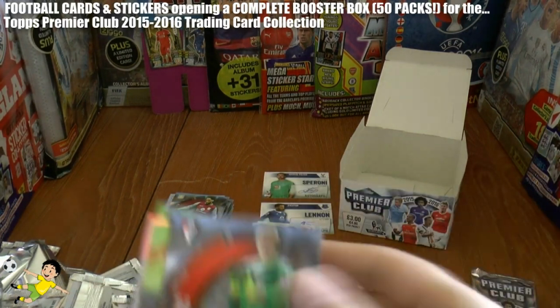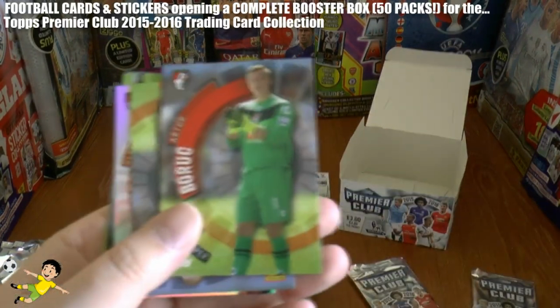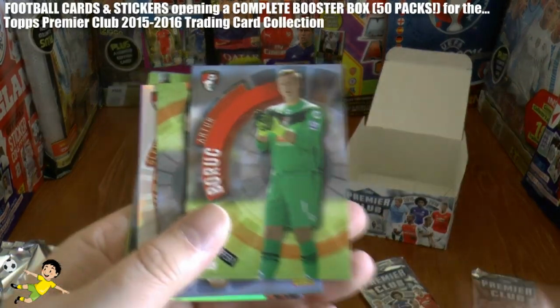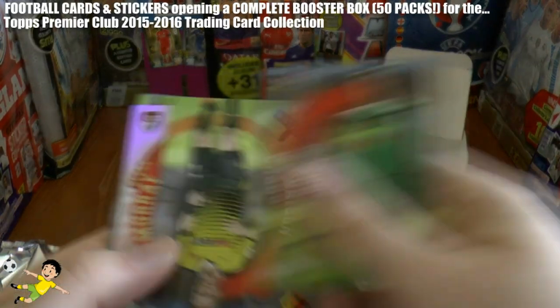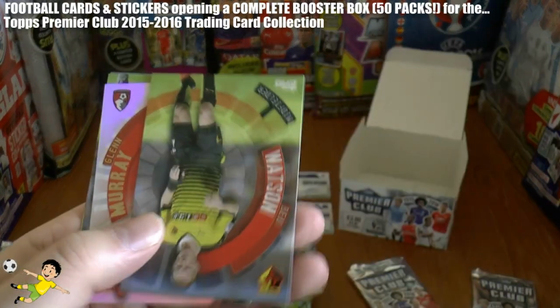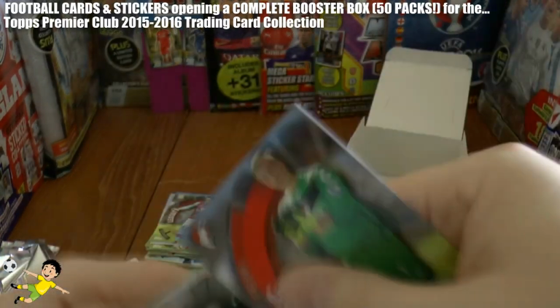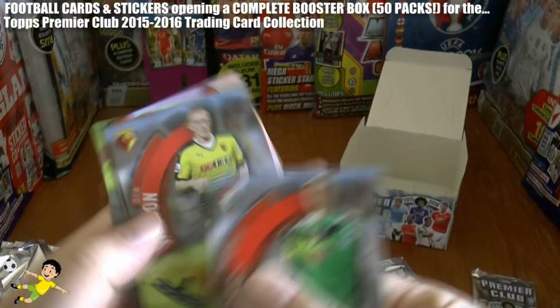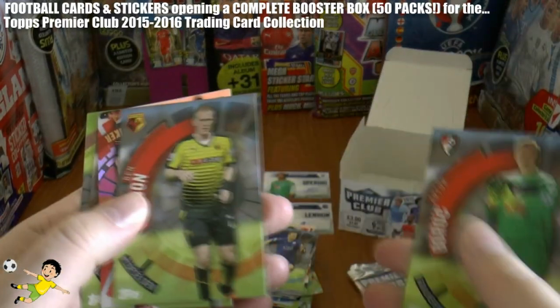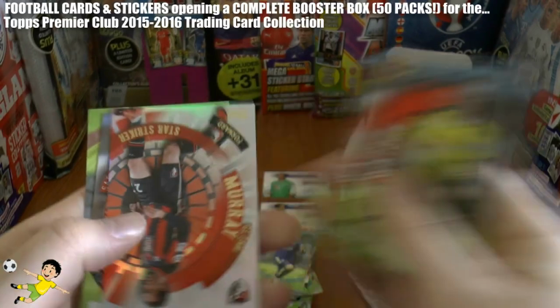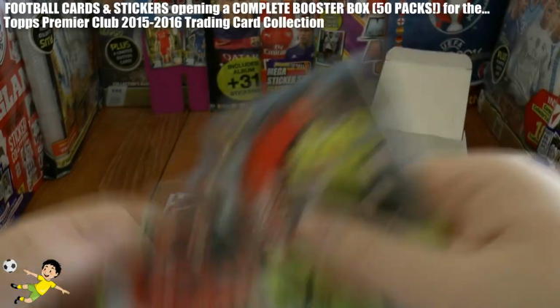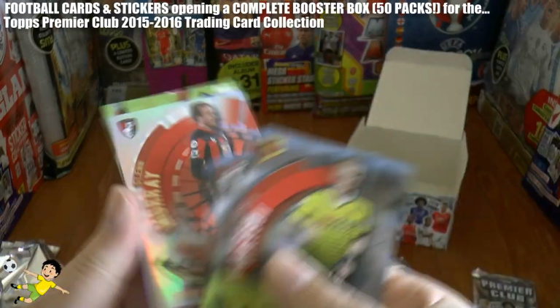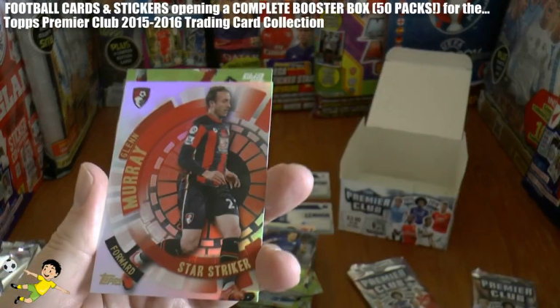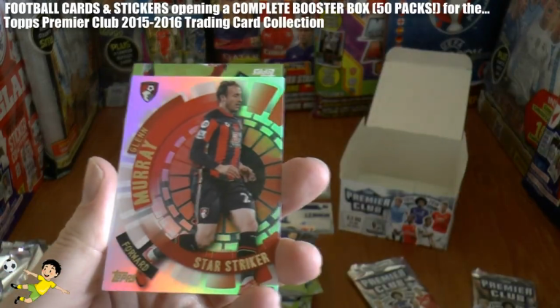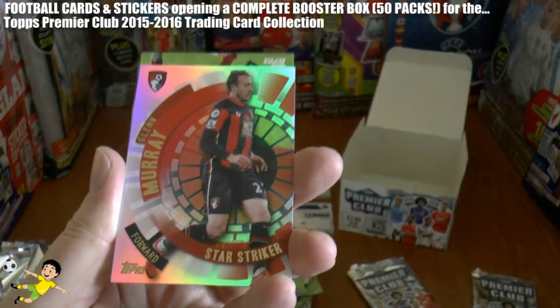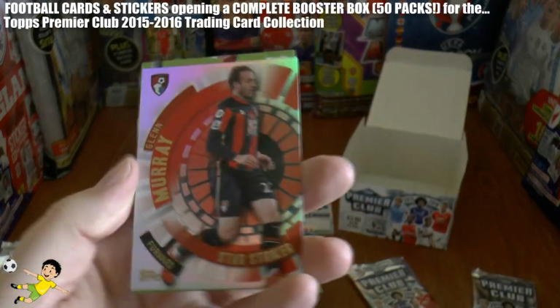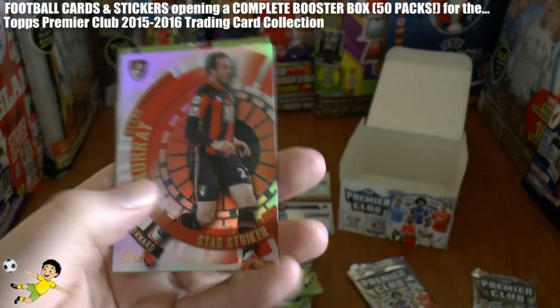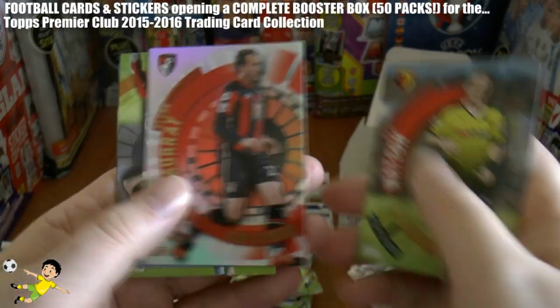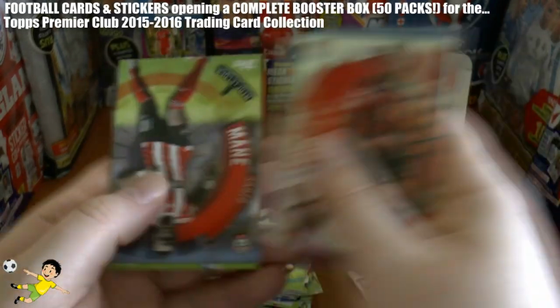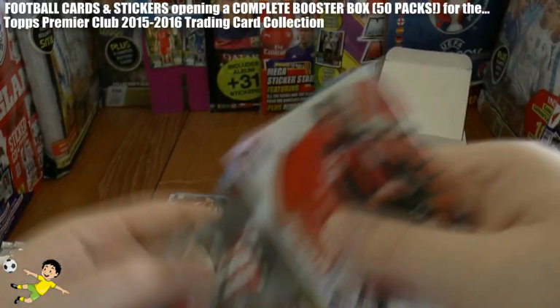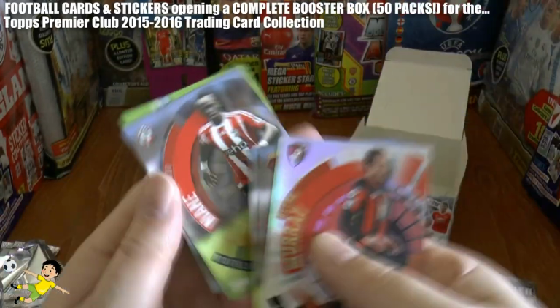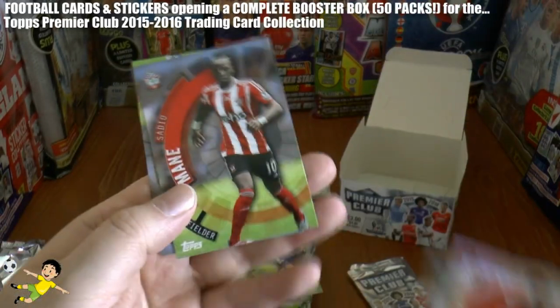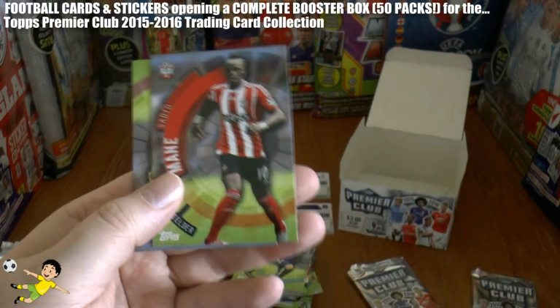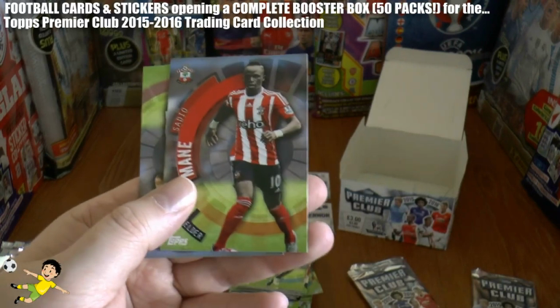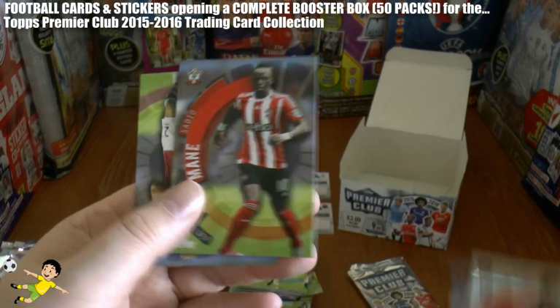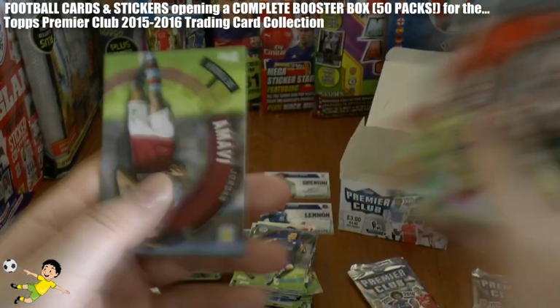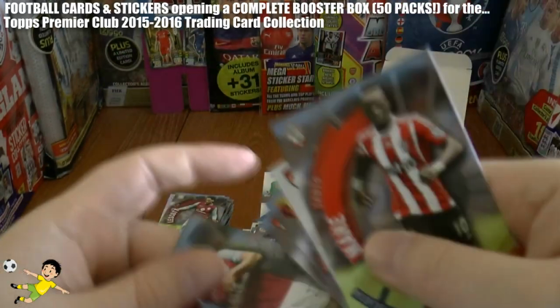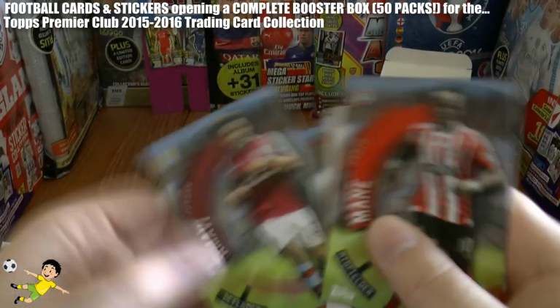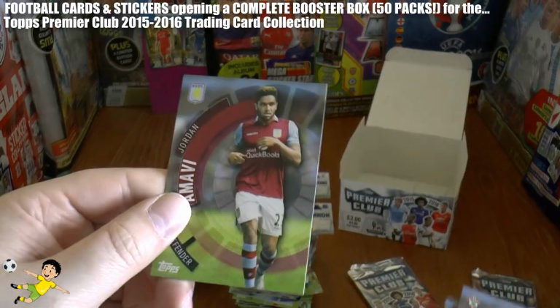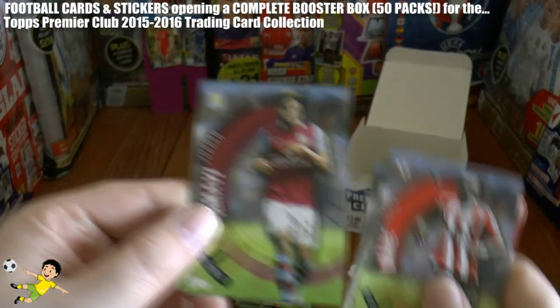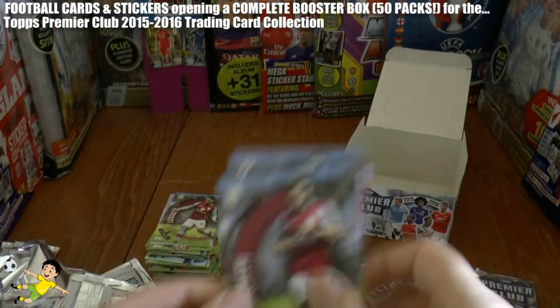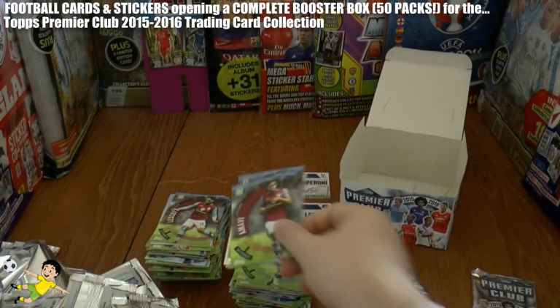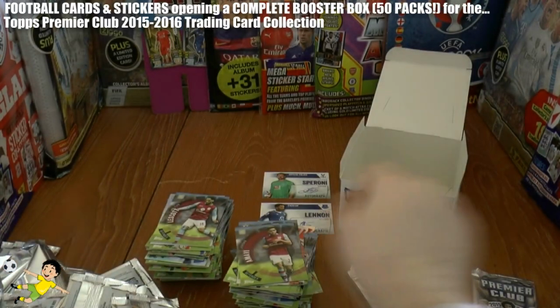Next pack: Boruc, Ben Watson, Glenn Murray Star Striker of Bournemouth — that's a little bit controversial — Mane, and Amavi of Villa.